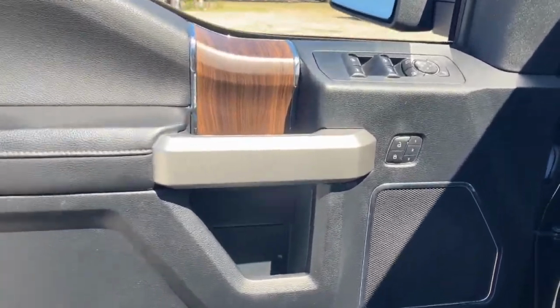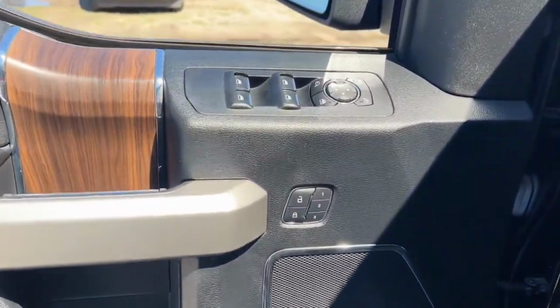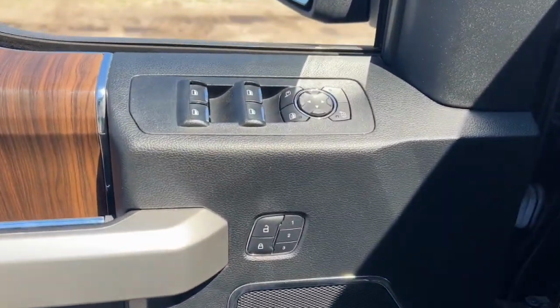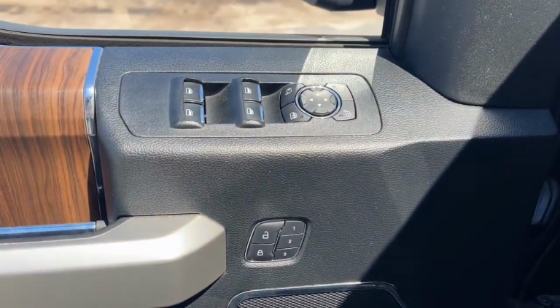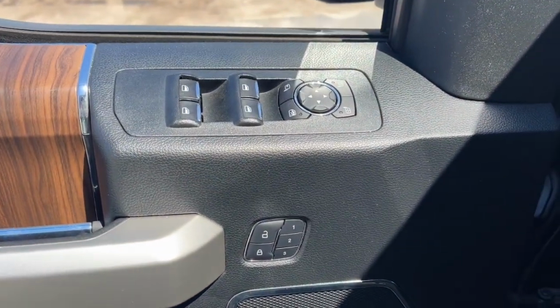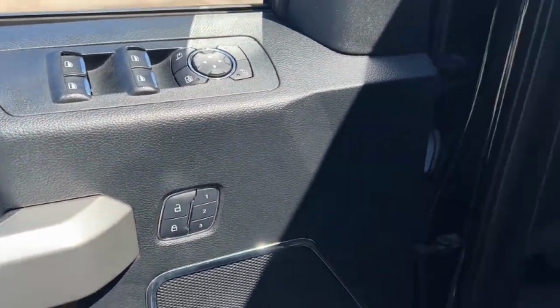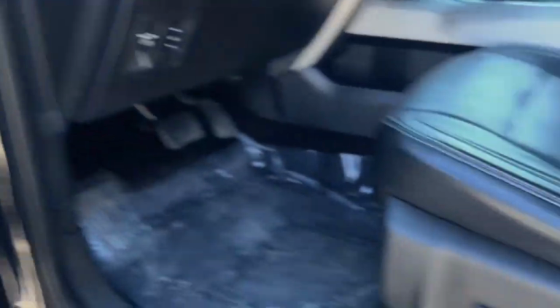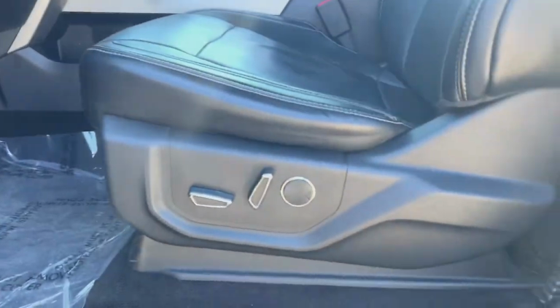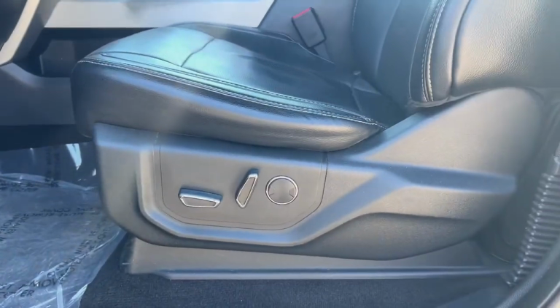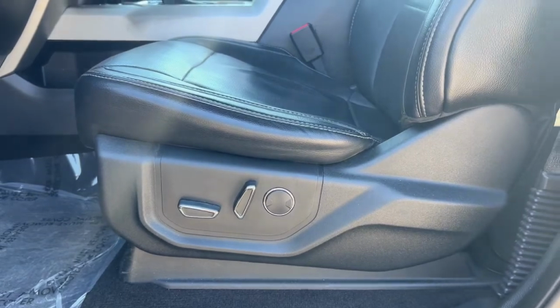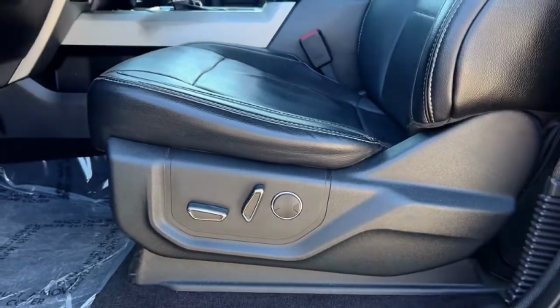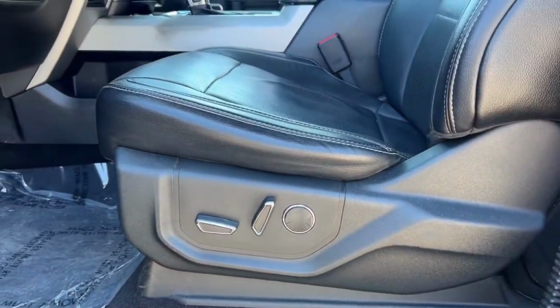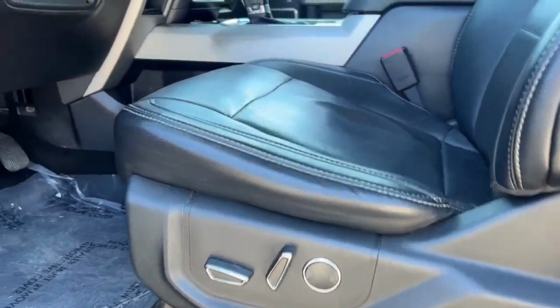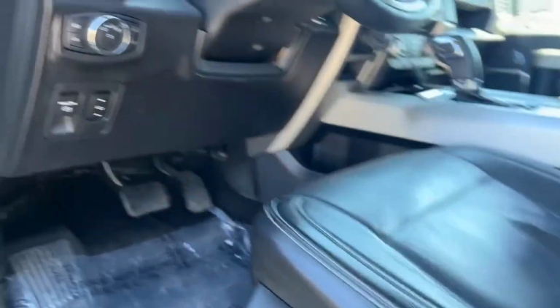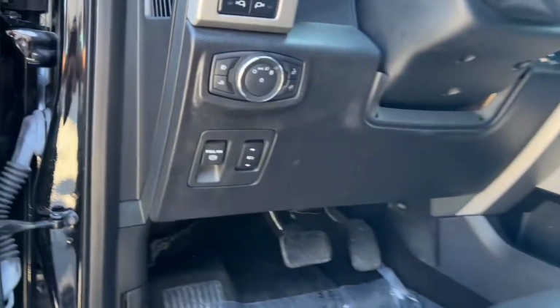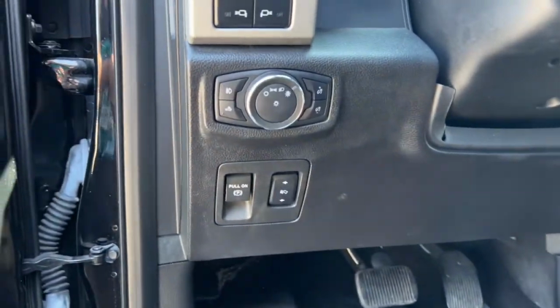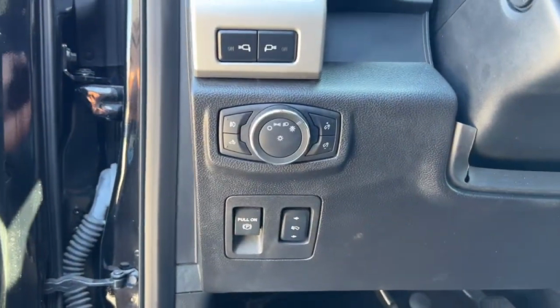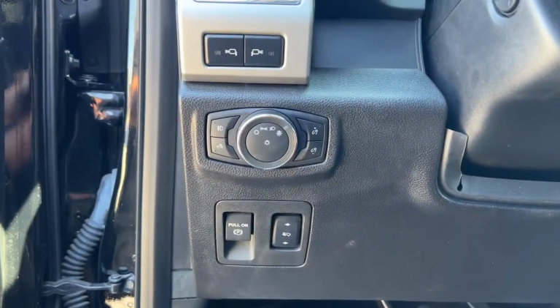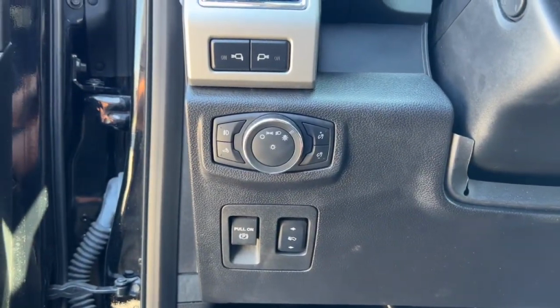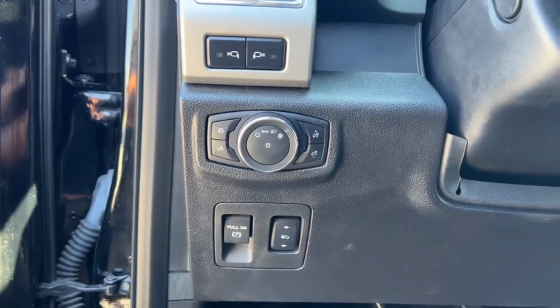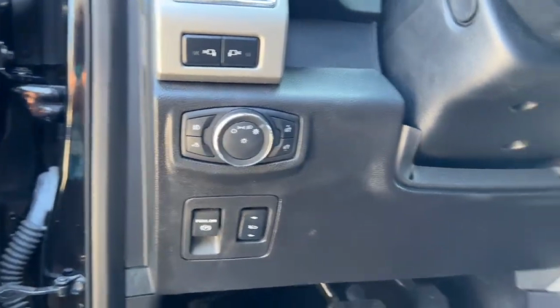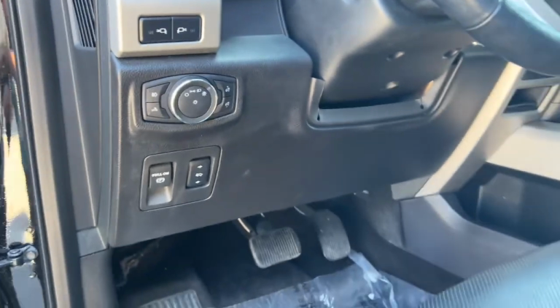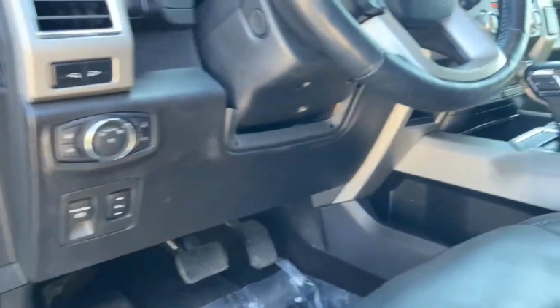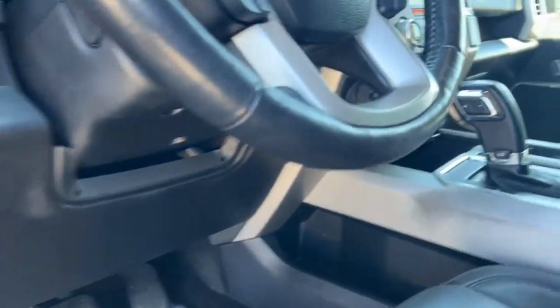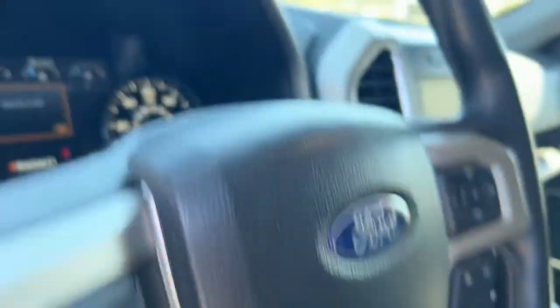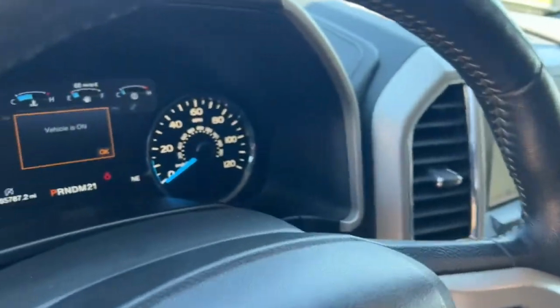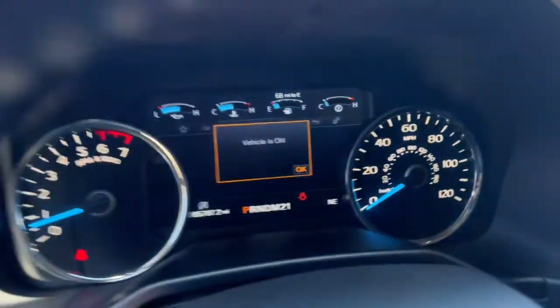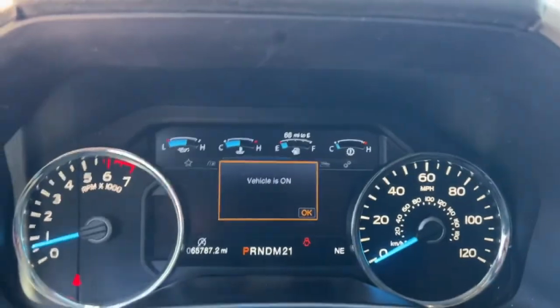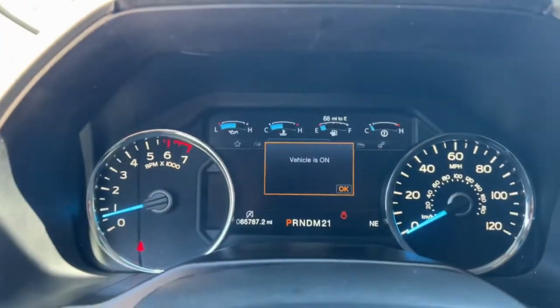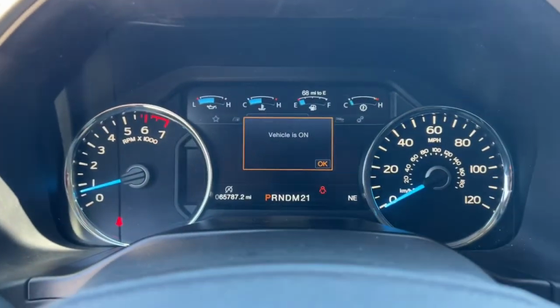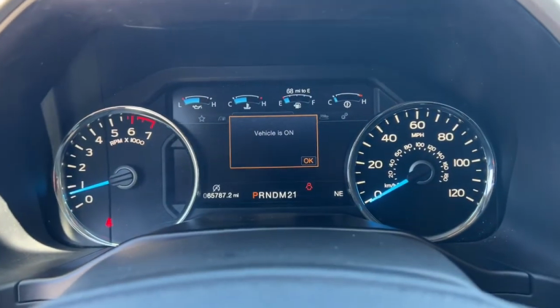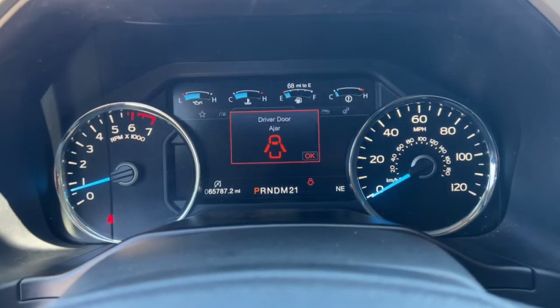Keyless entry, fog lamps, aluminum wheels, trailer hitch, blind spot monitor, electronic stability control, seat memory, trip computer, power windows, and four-wheel disc brakes.